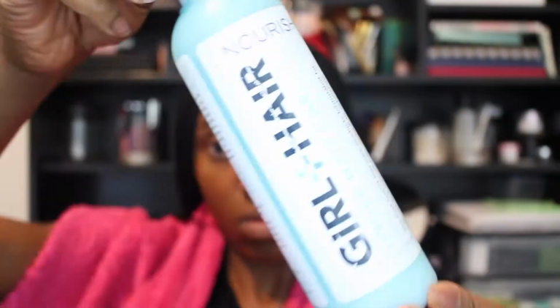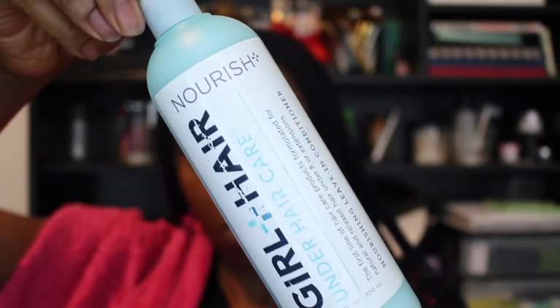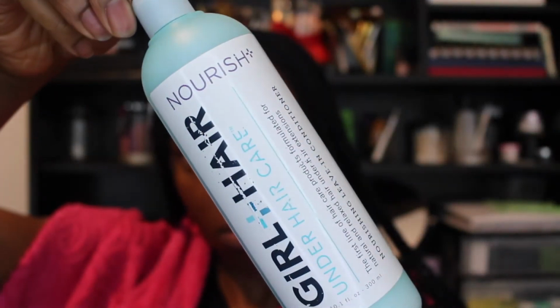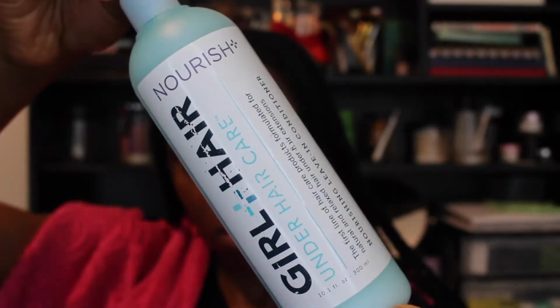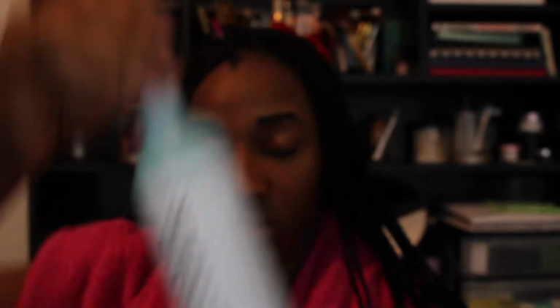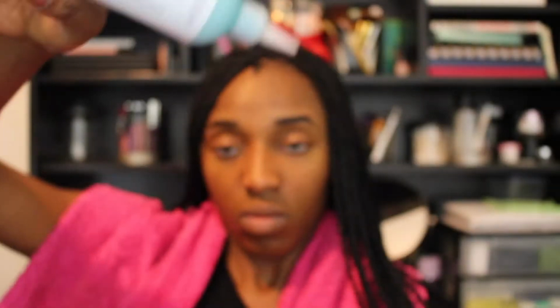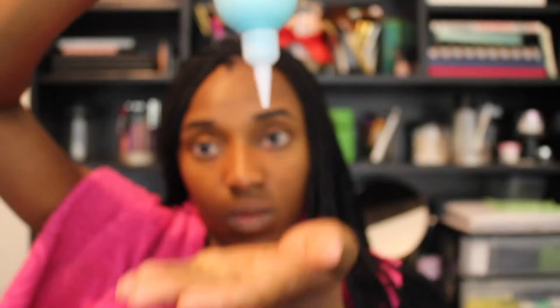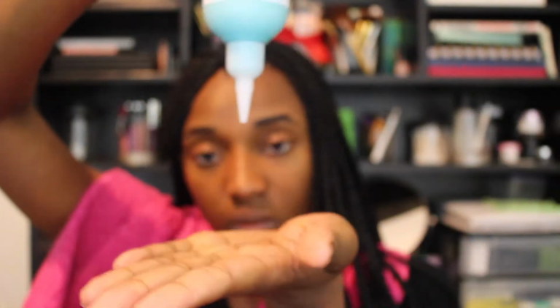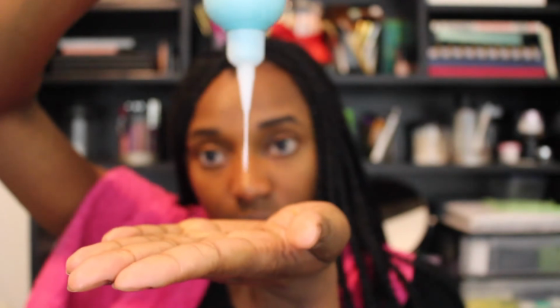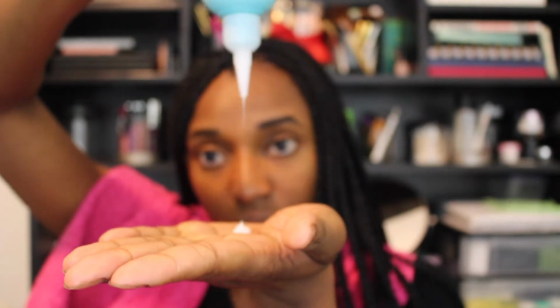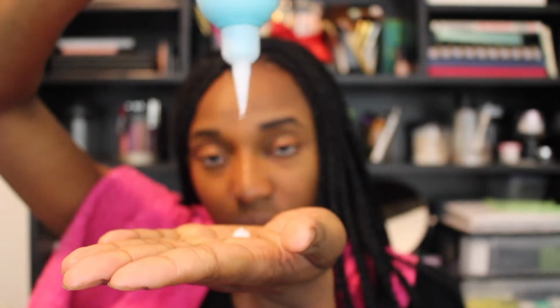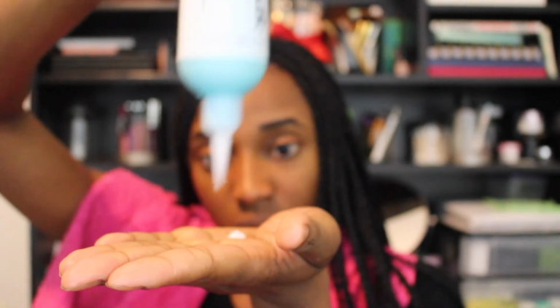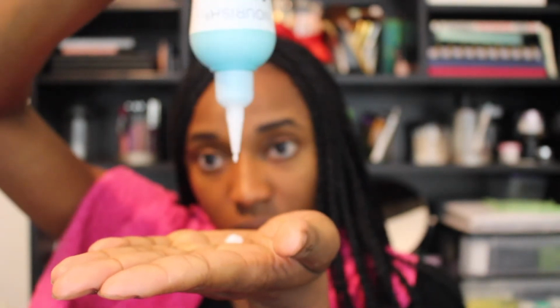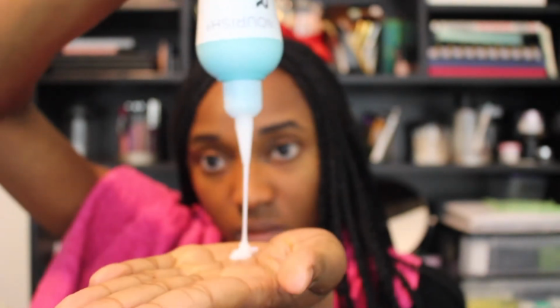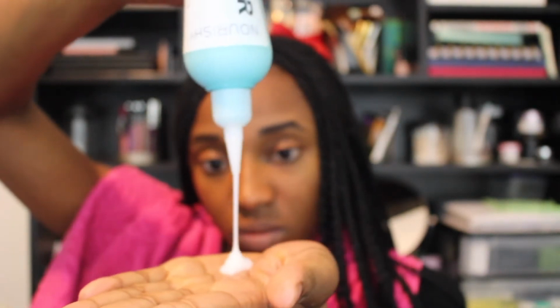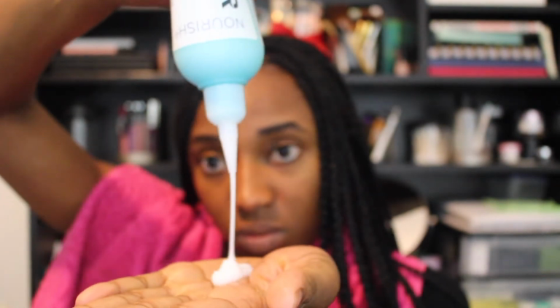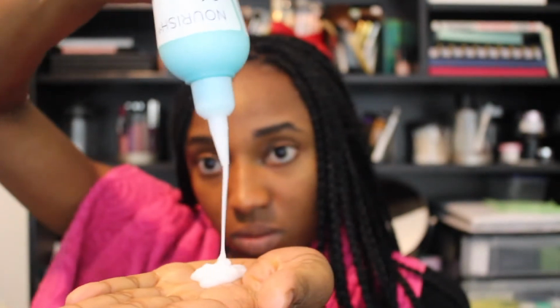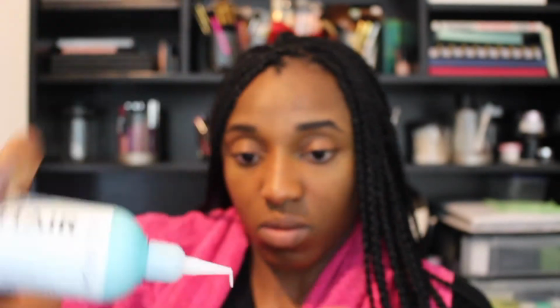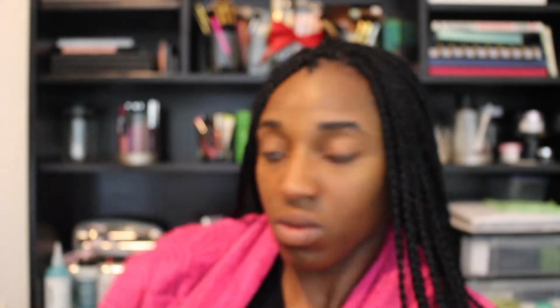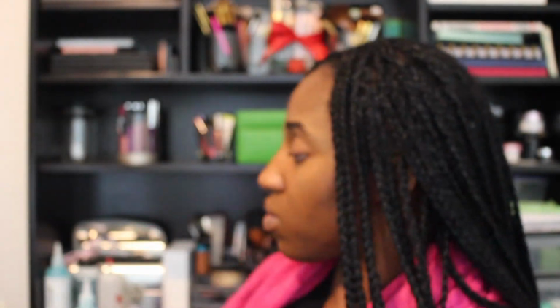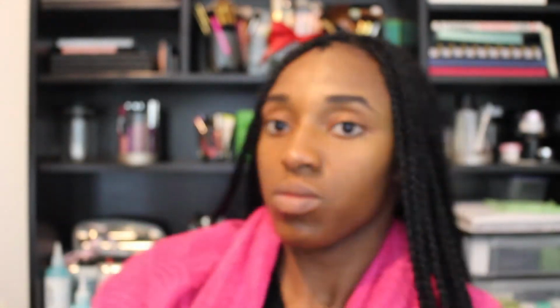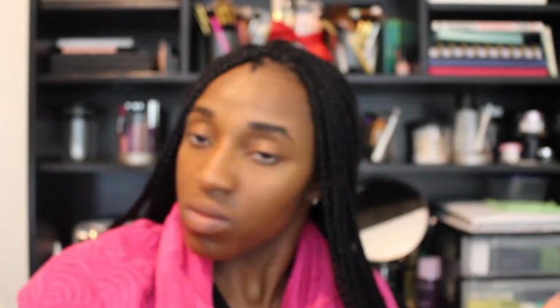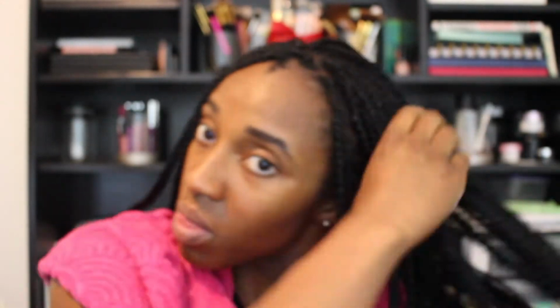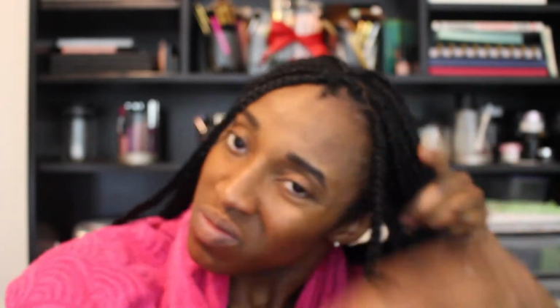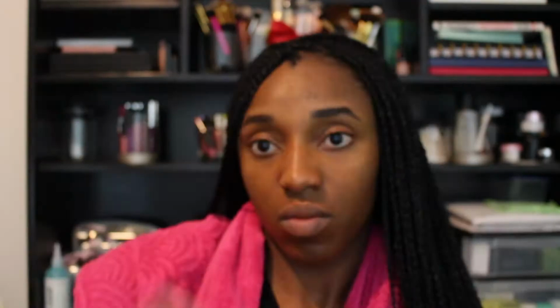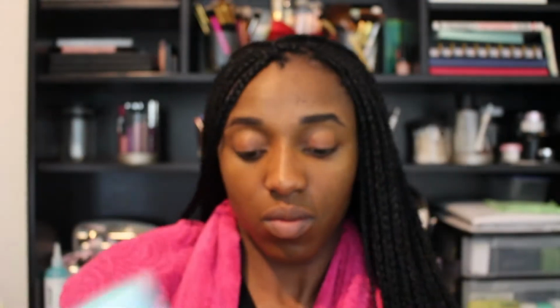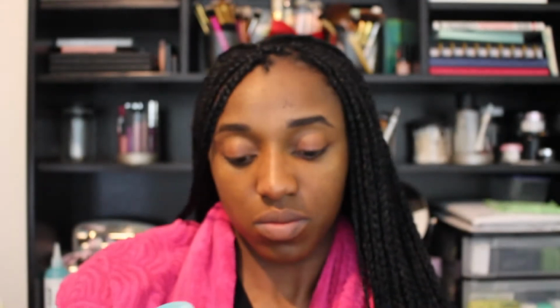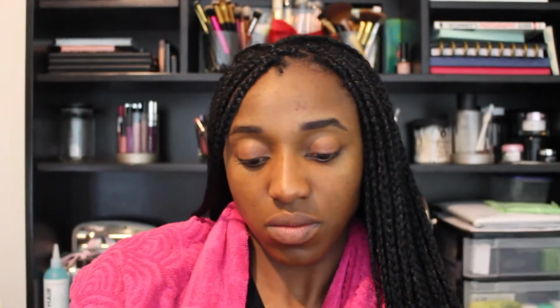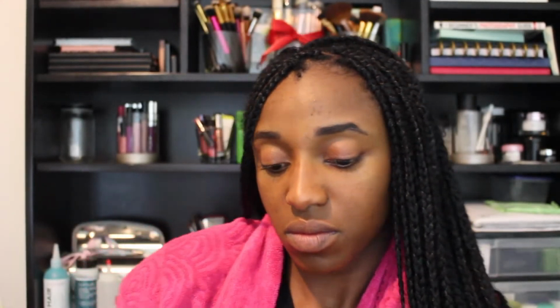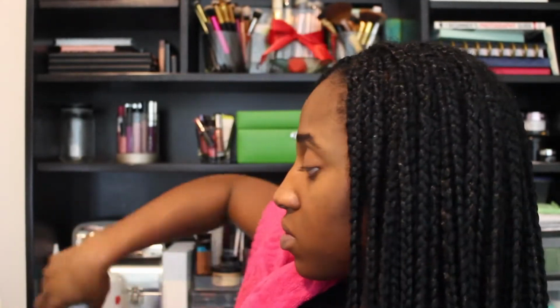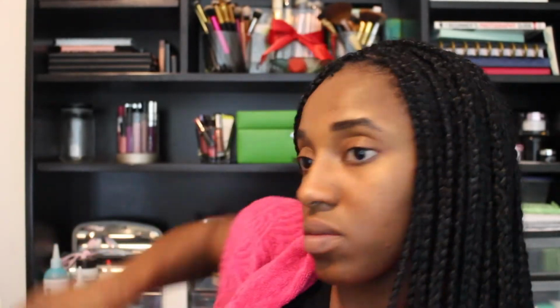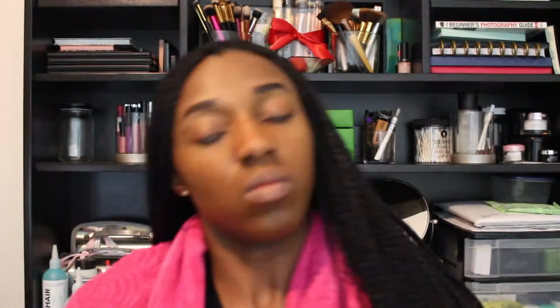Finally I apply the Girl + Hair Nourish leave-in conditioner. I add it to the length of my hair to lock in the moisture so that my hair remains moisturized.